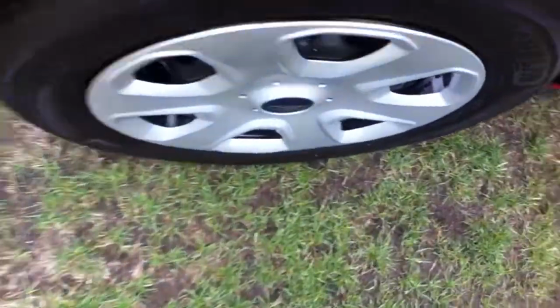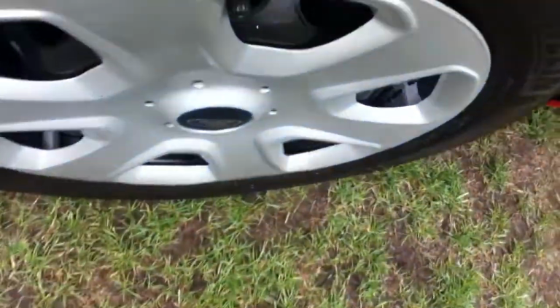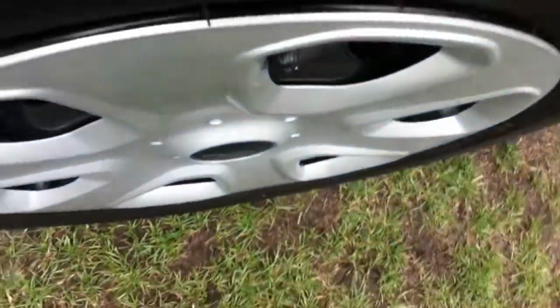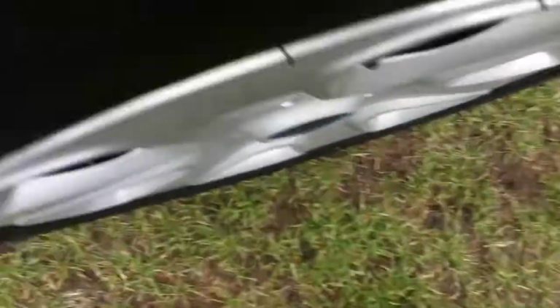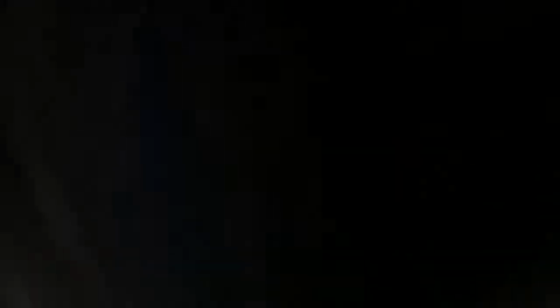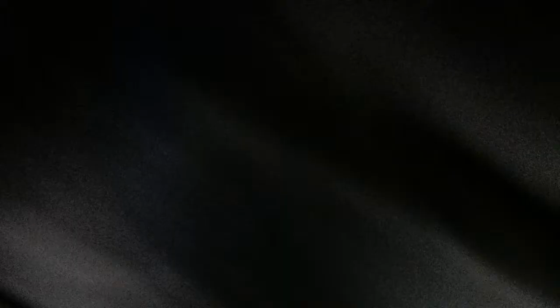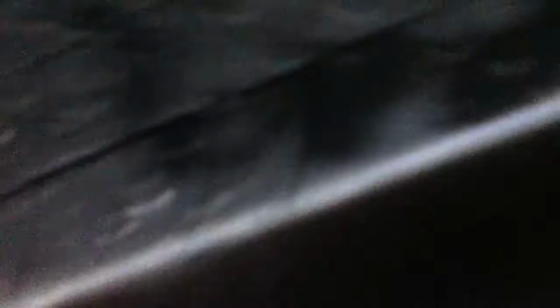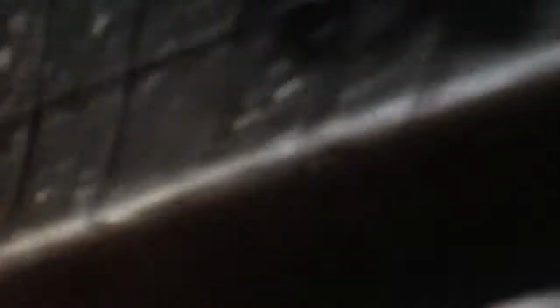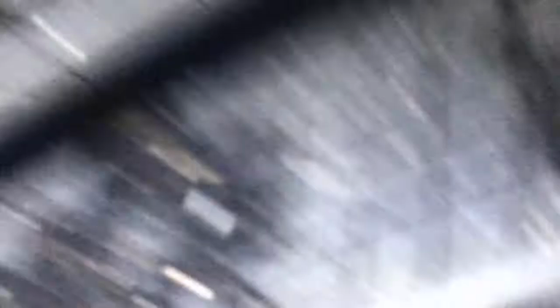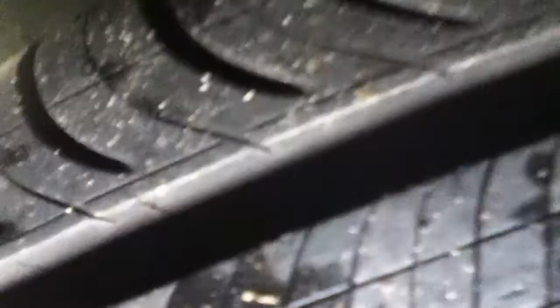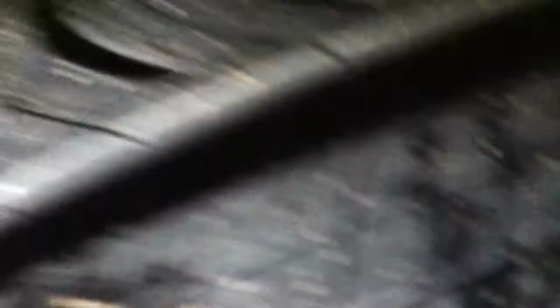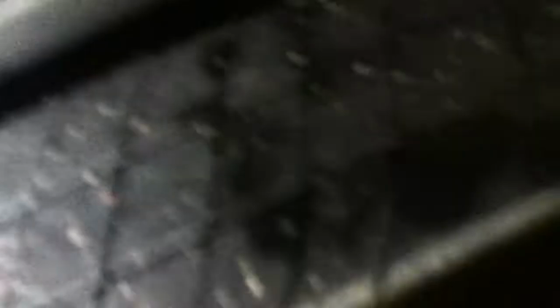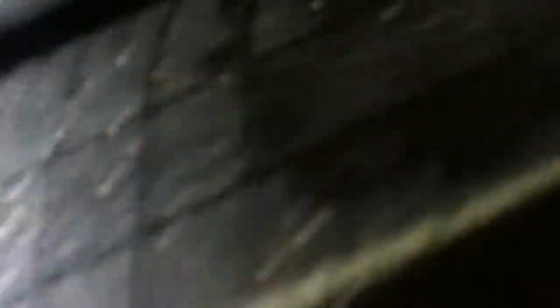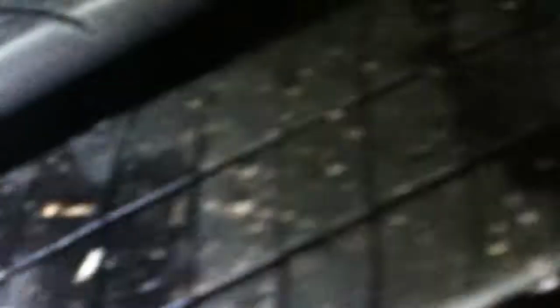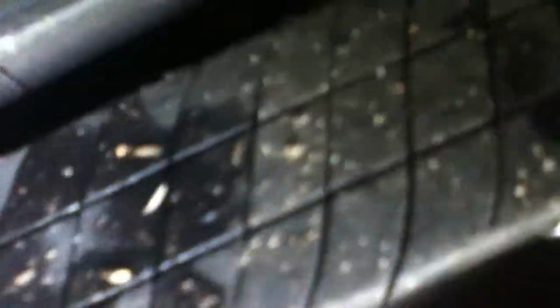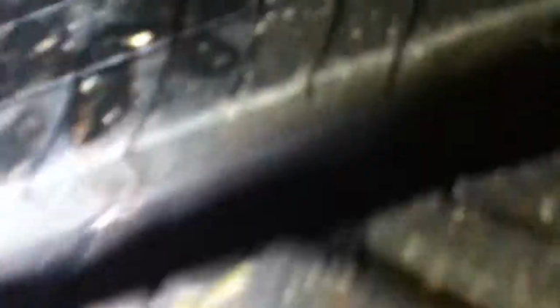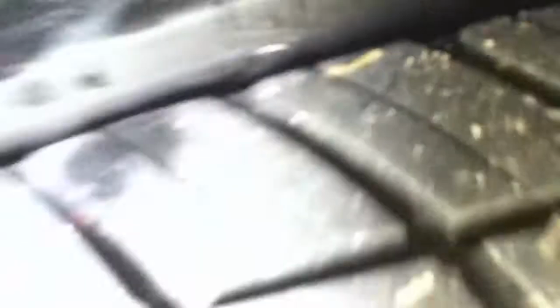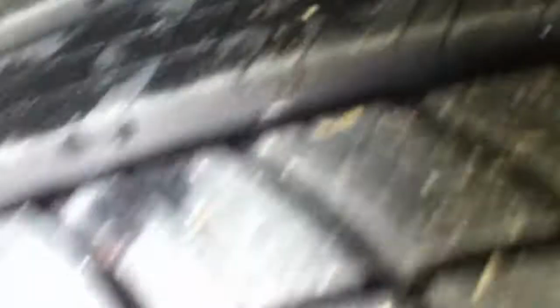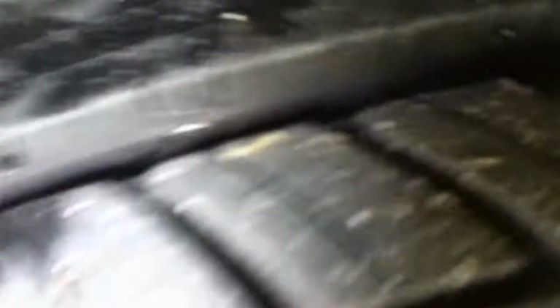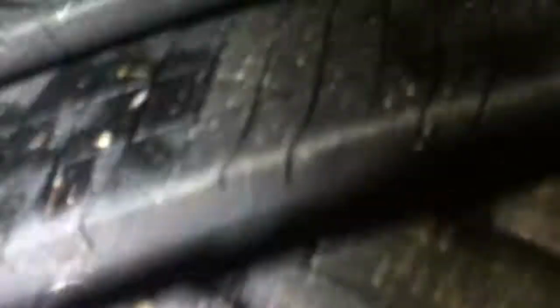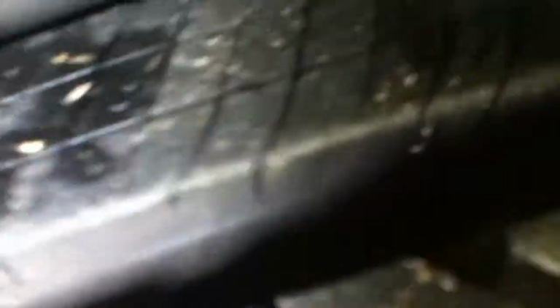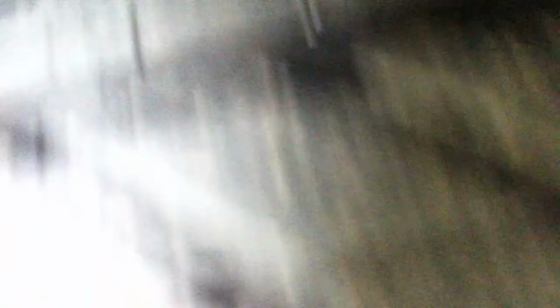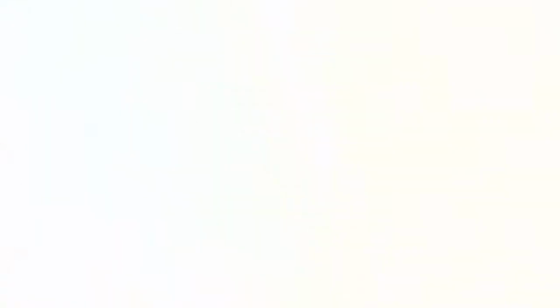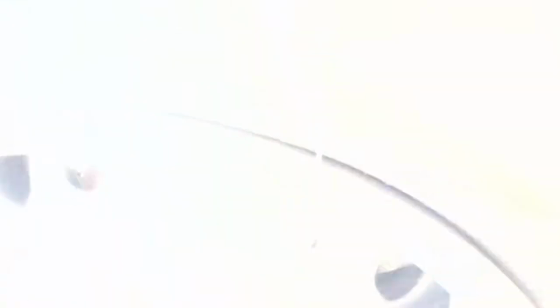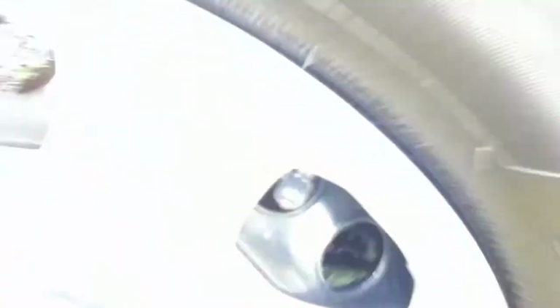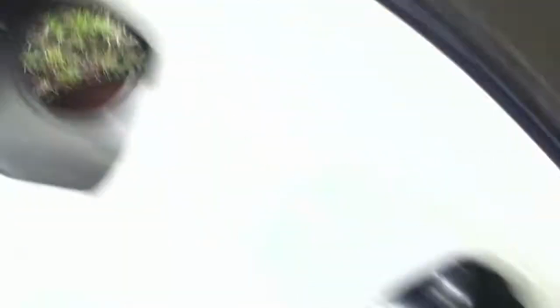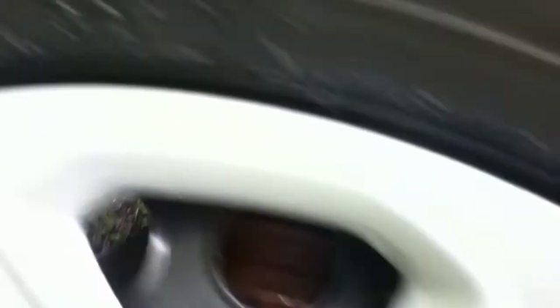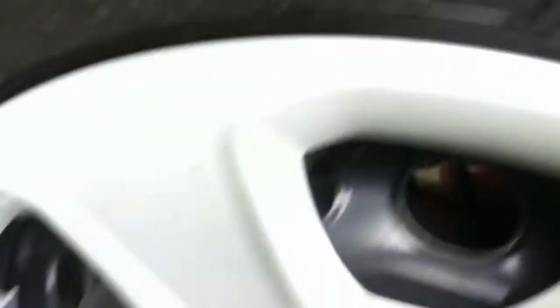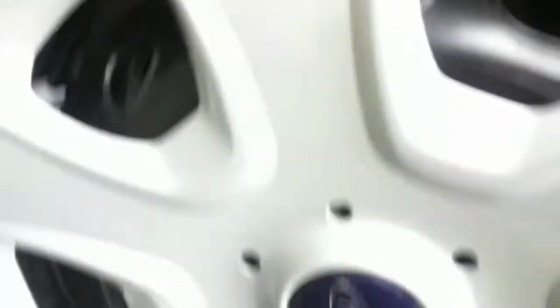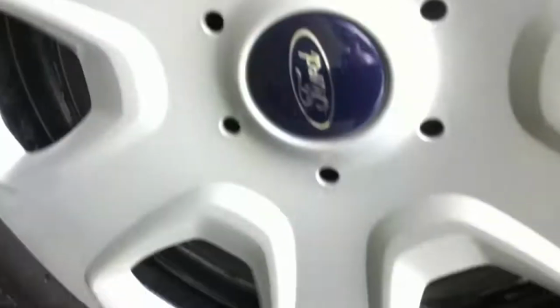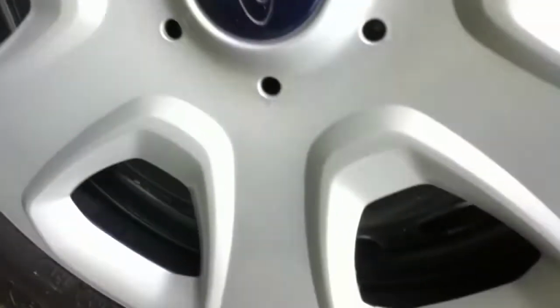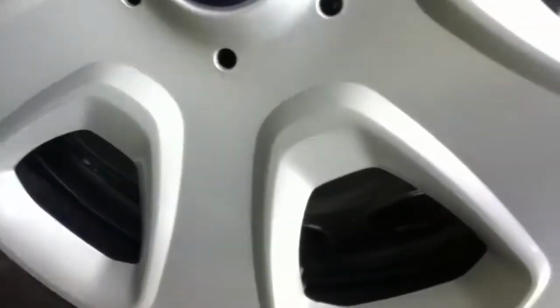Rear offside tyre — again, there's plenty of tread left on the tyre, and the alloy is in immaculate condition.